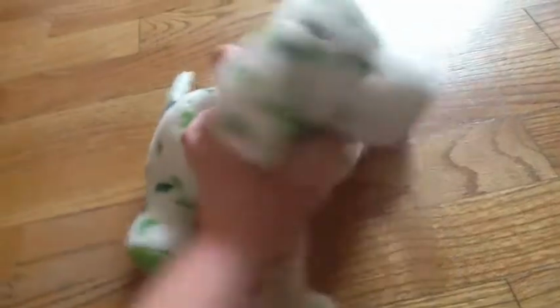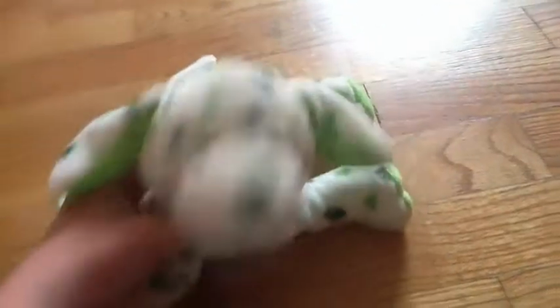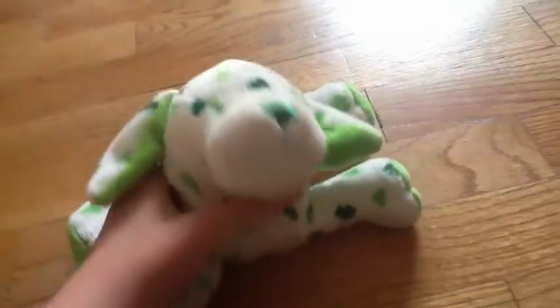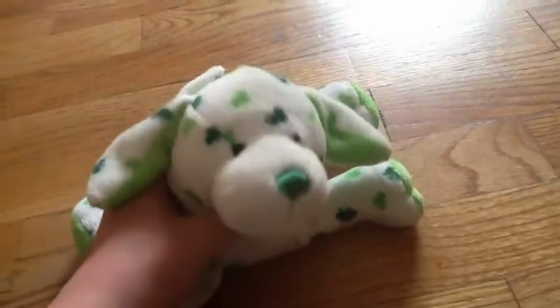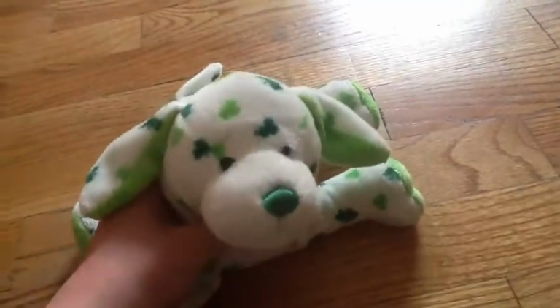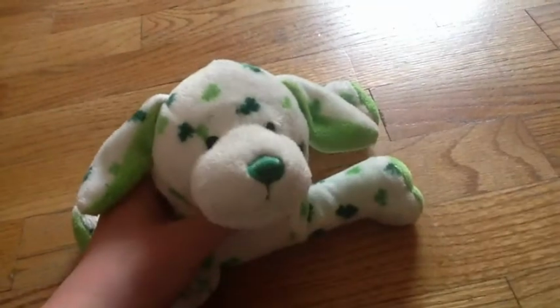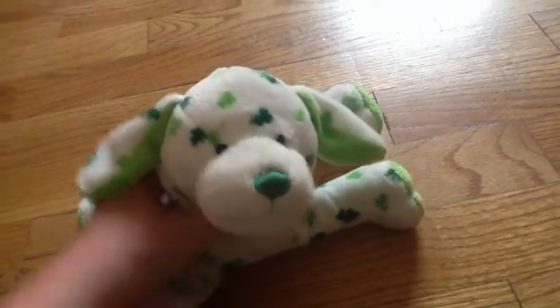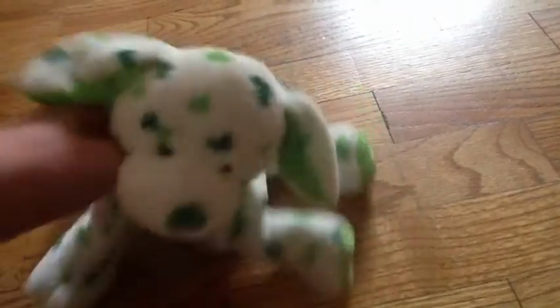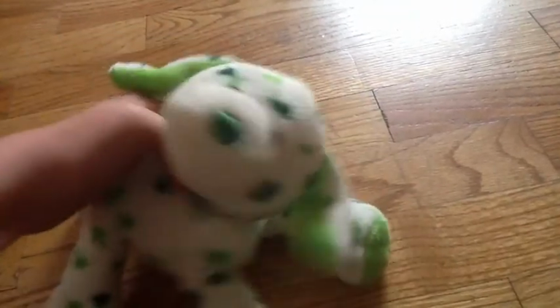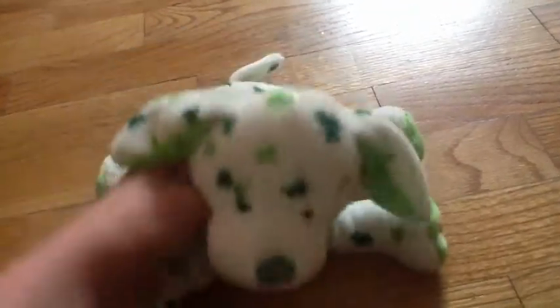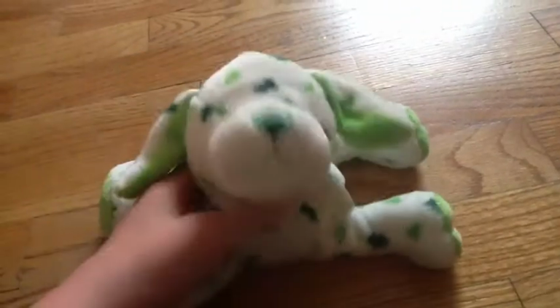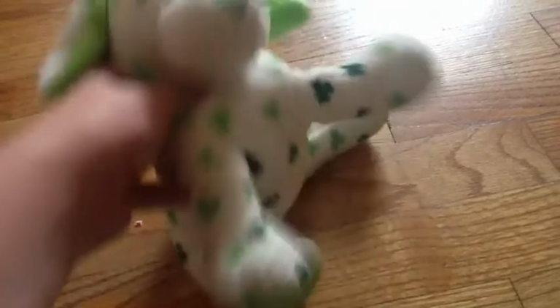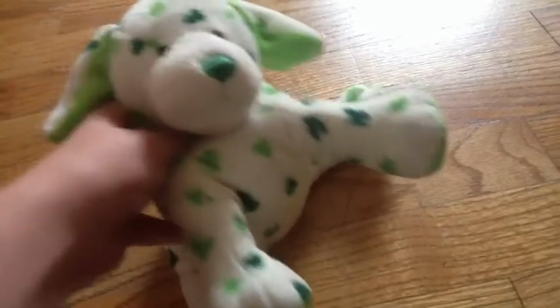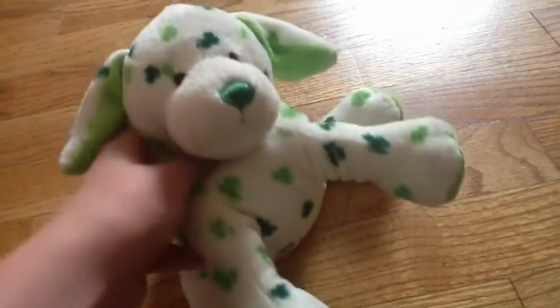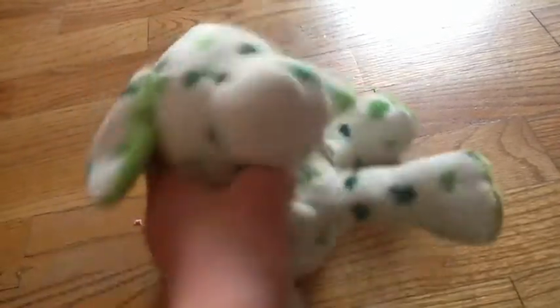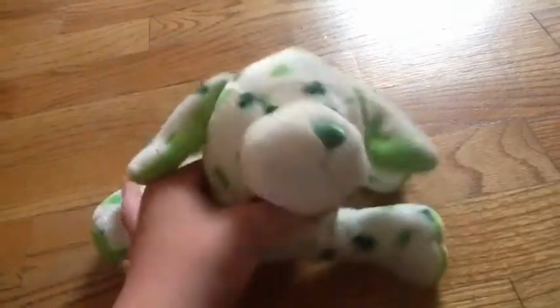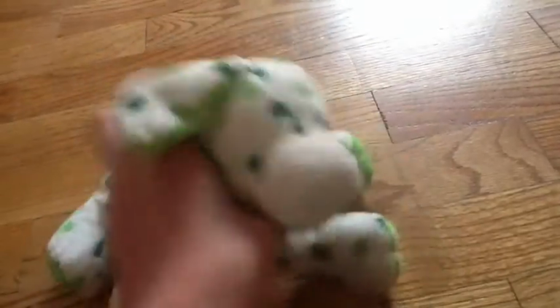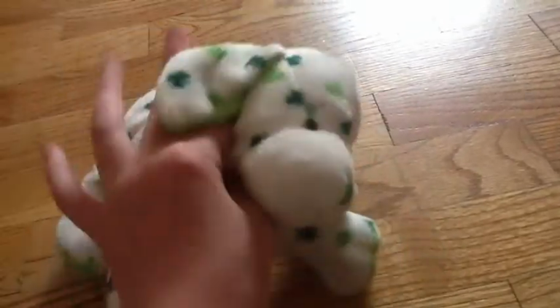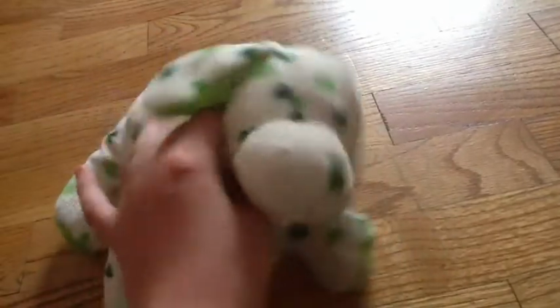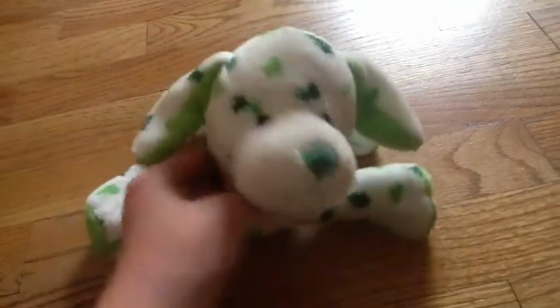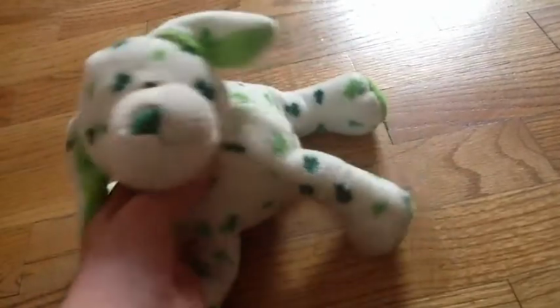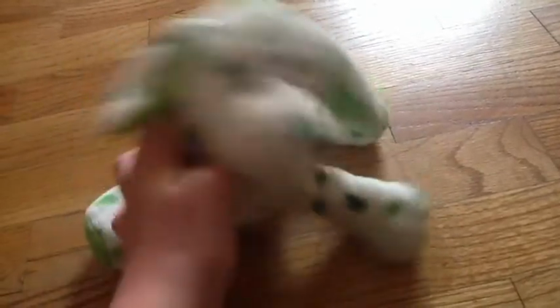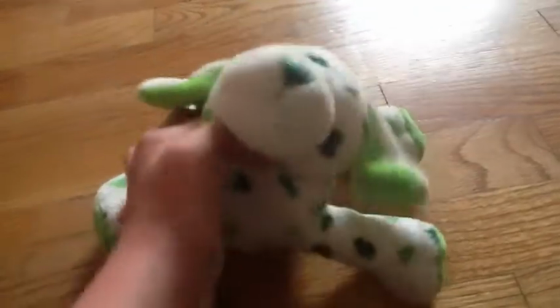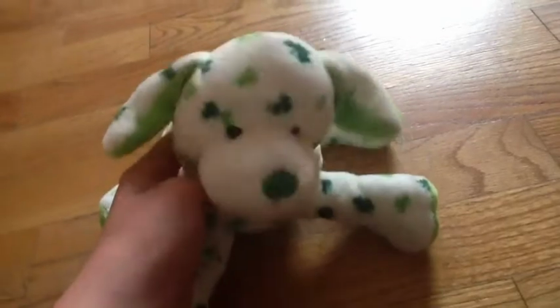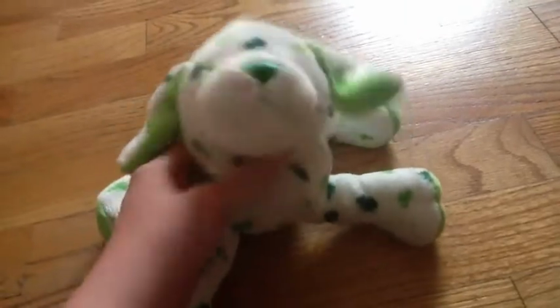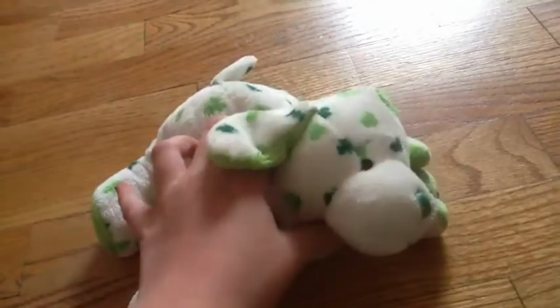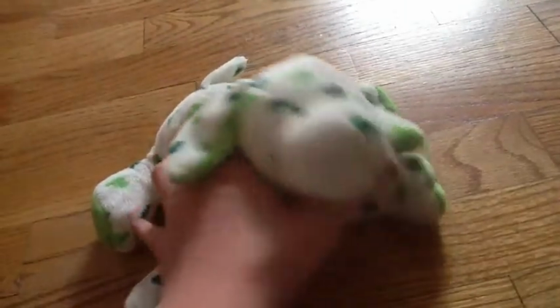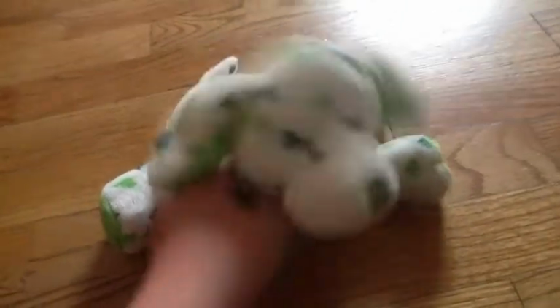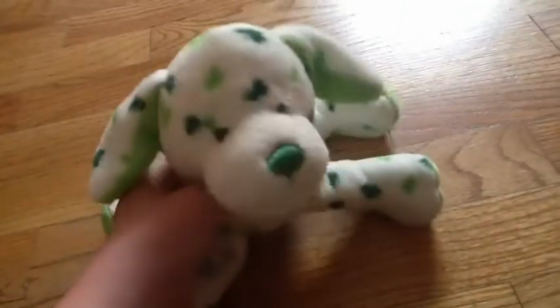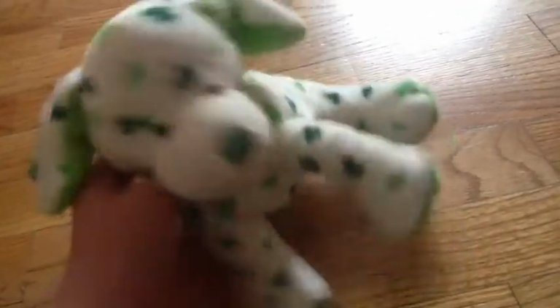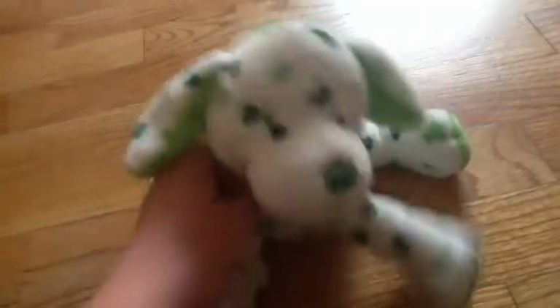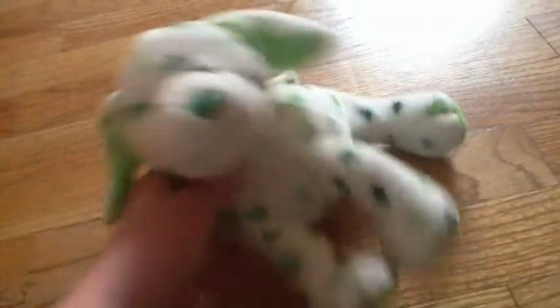Hey guys, it's me, the Mero Queen, and I got some new Webkinz today. Me and my friend traded, and you might like to say, what are Webkinz without their codes, but I don't really mind, because all I use is the plush anyway, but I'm just going to show you which ones I got.